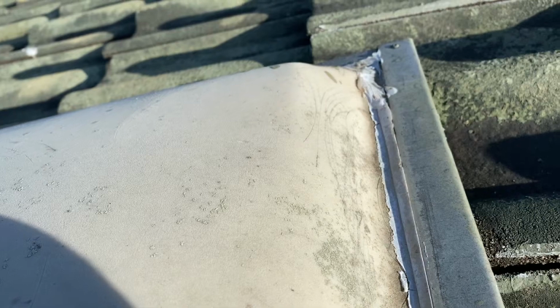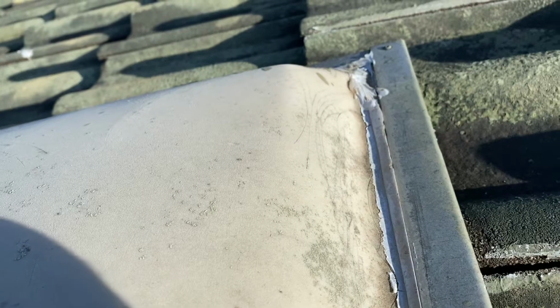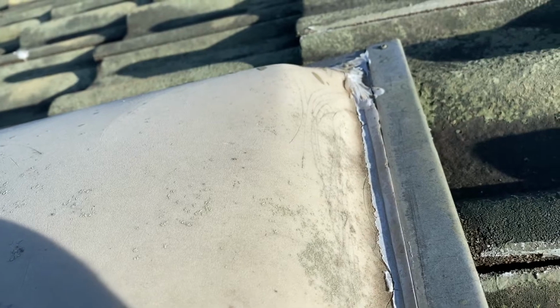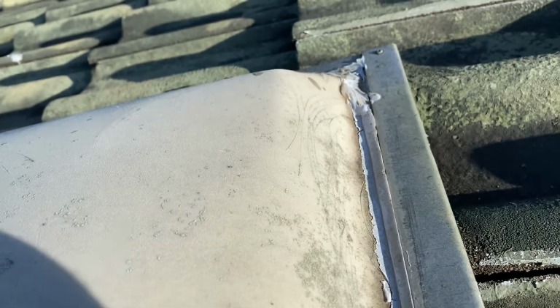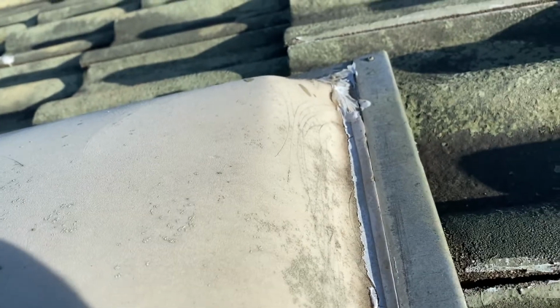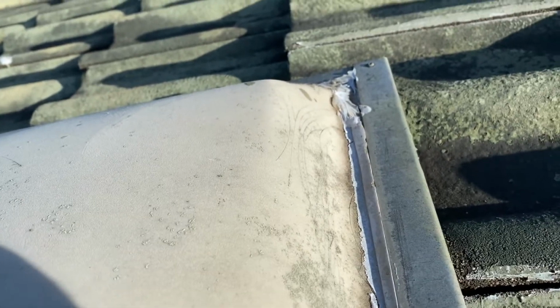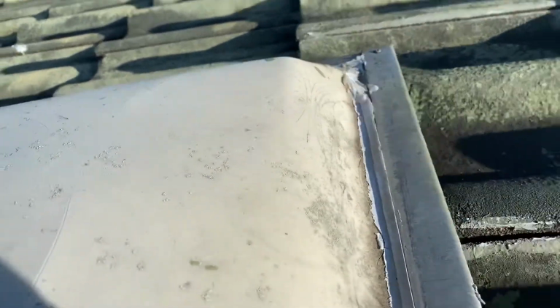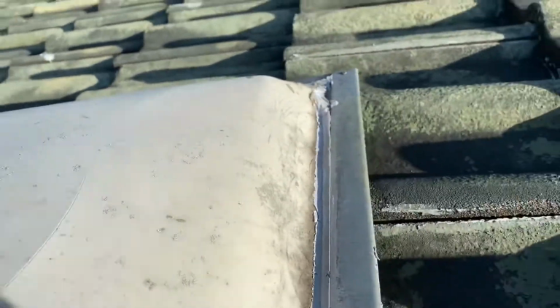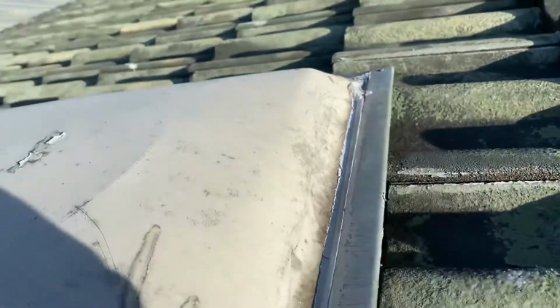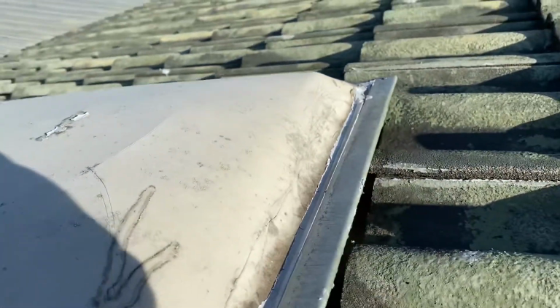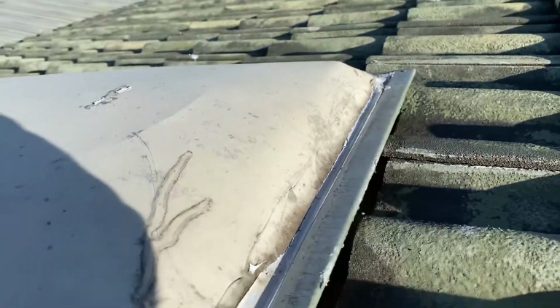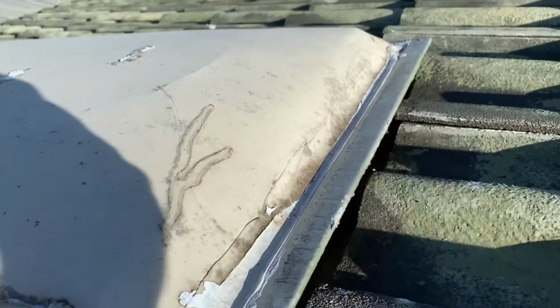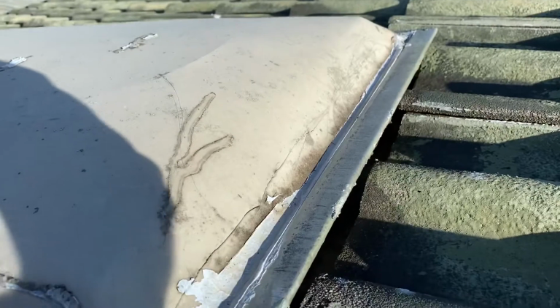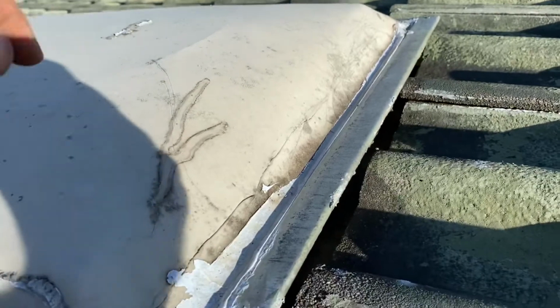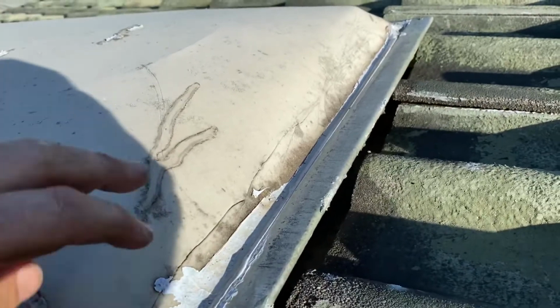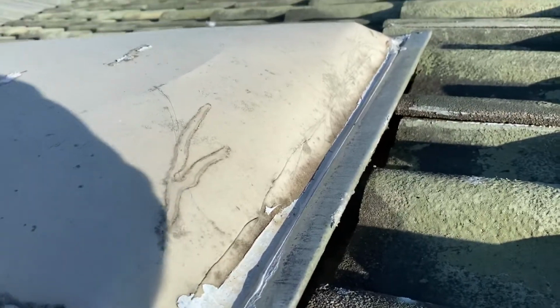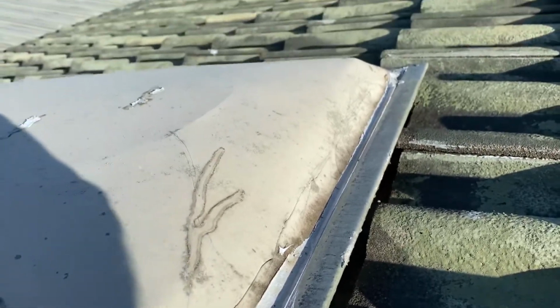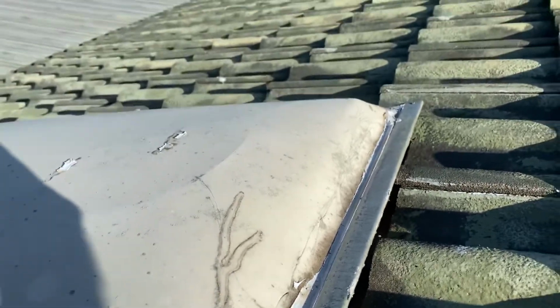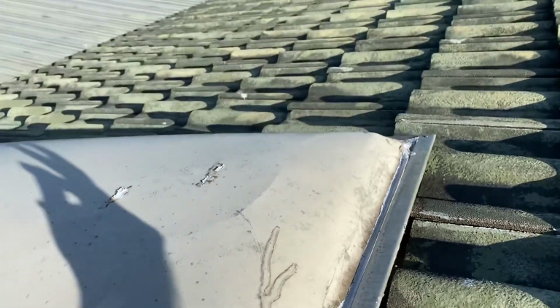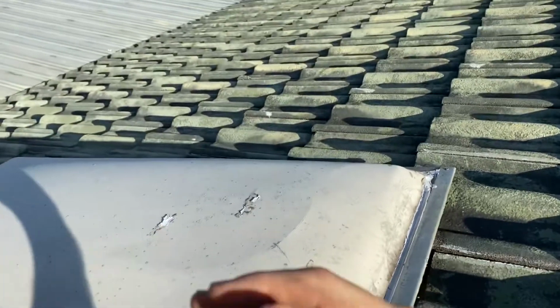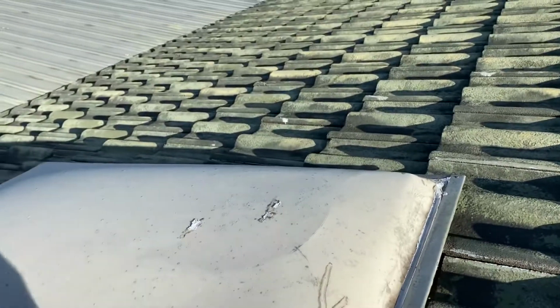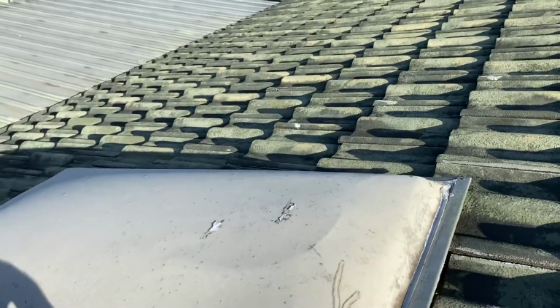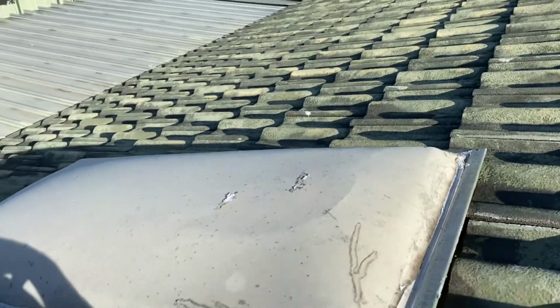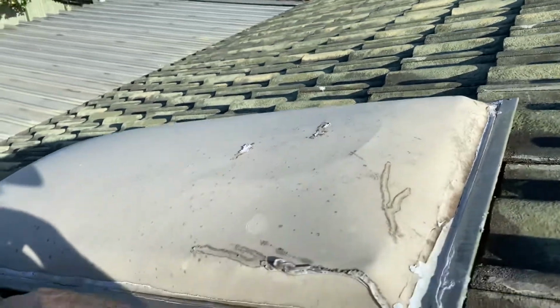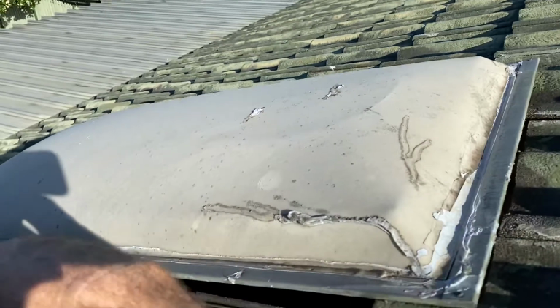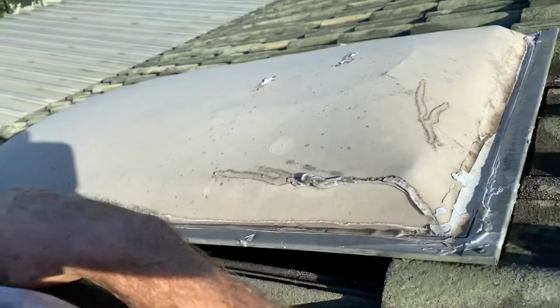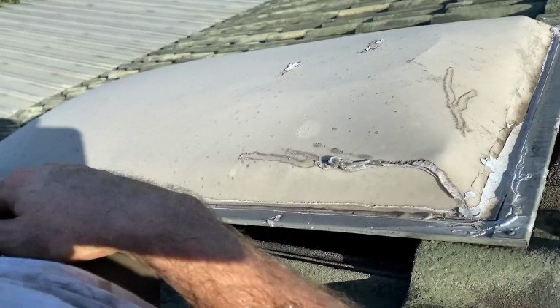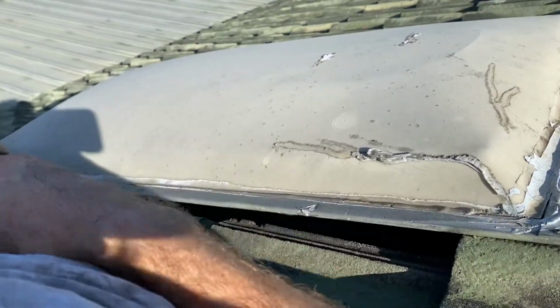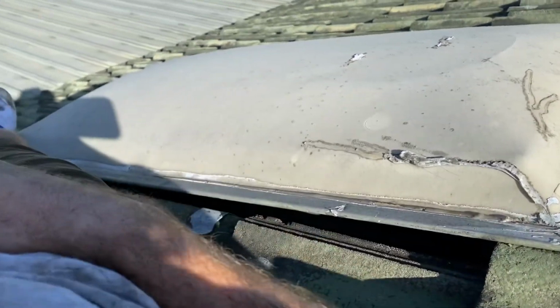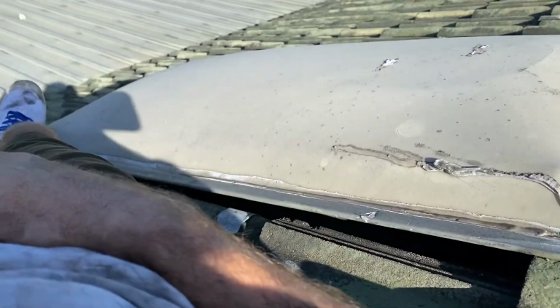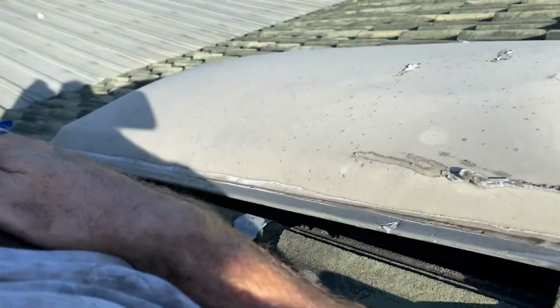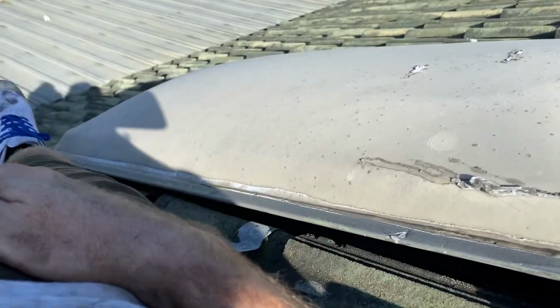Skylight's leaking because it's cracked. You can see here — it's a crack along the top of the skylight. Super old skylight.